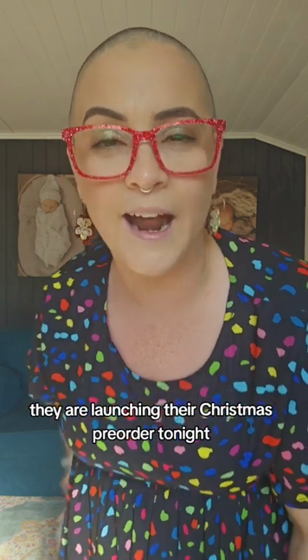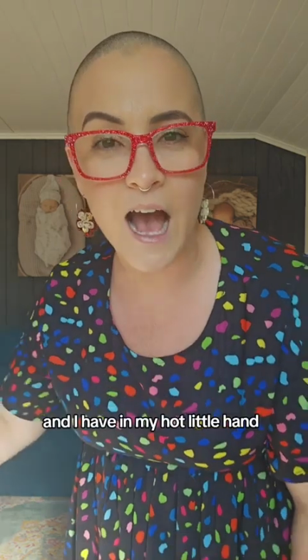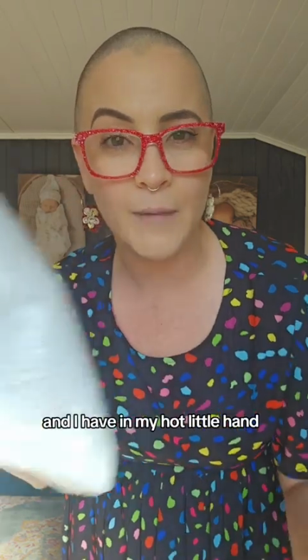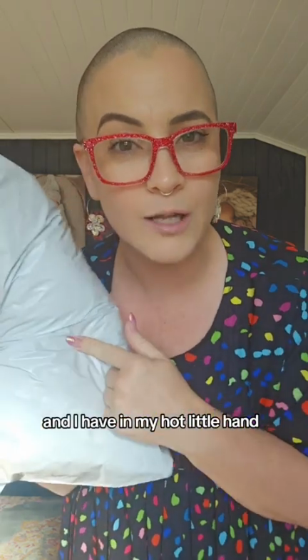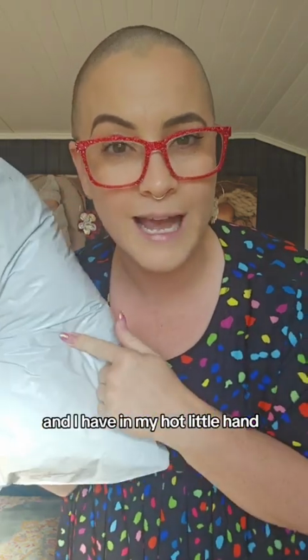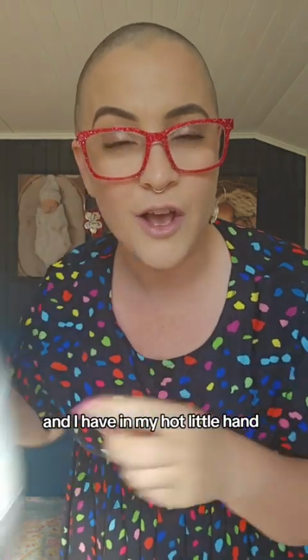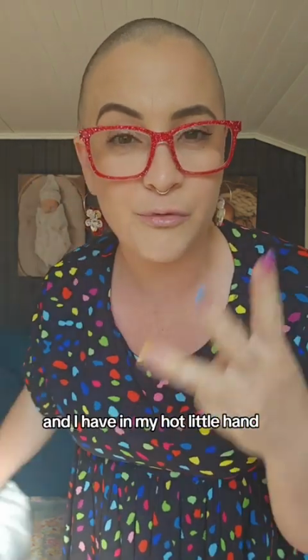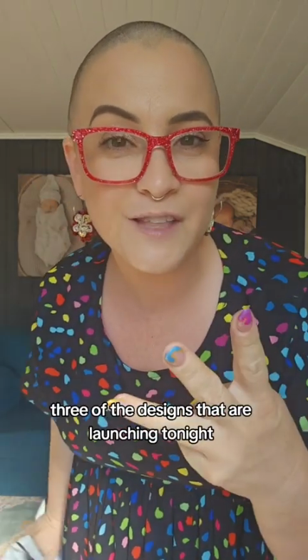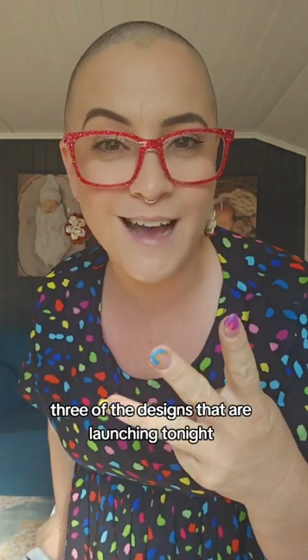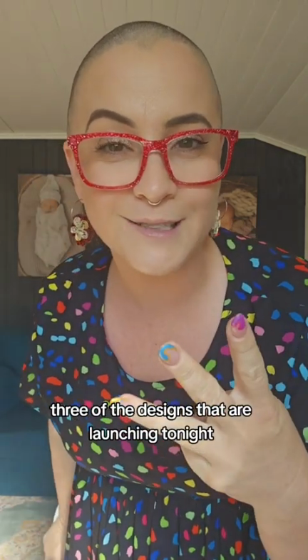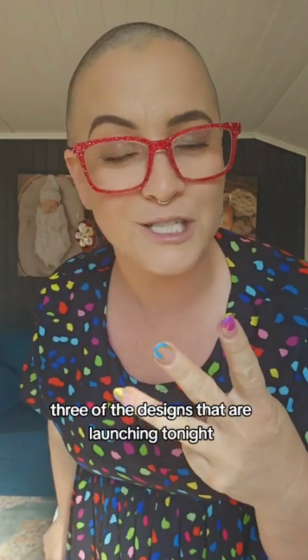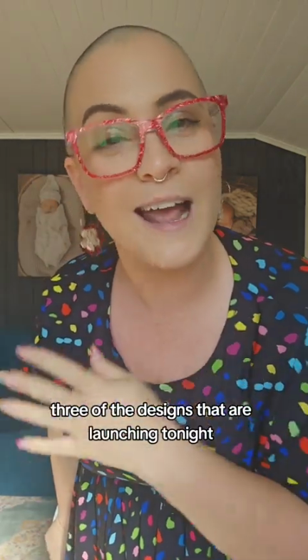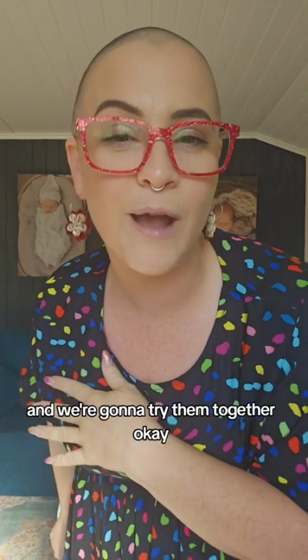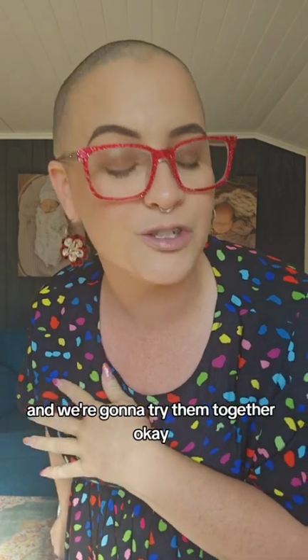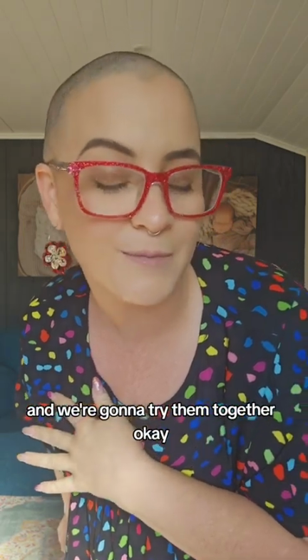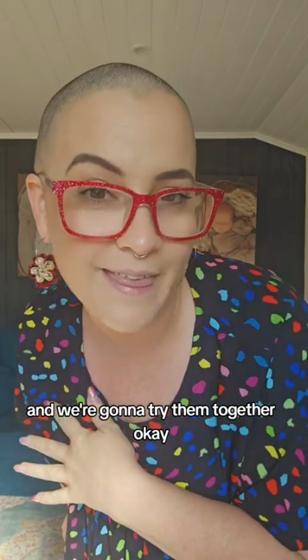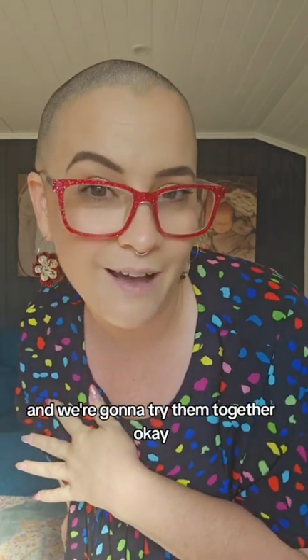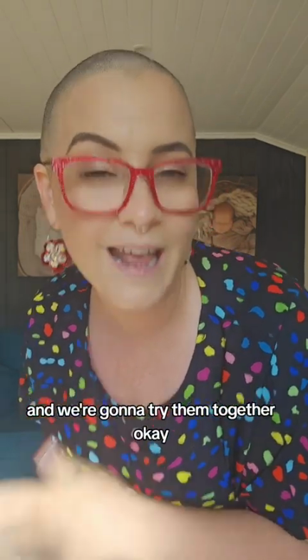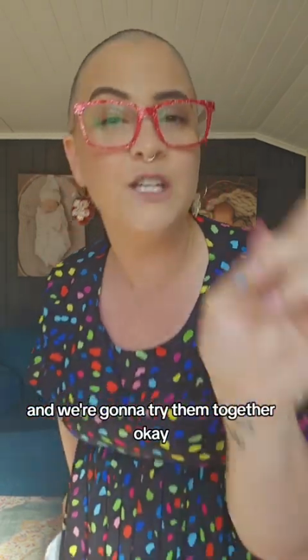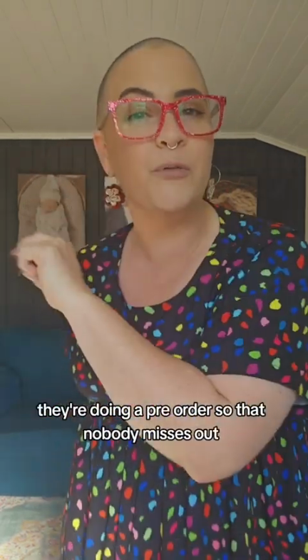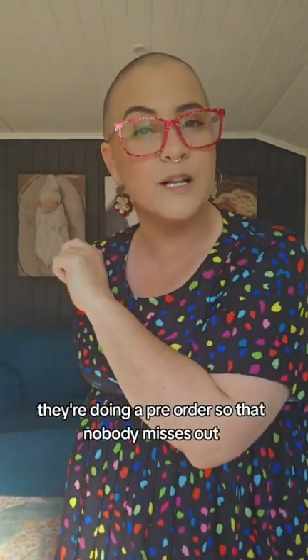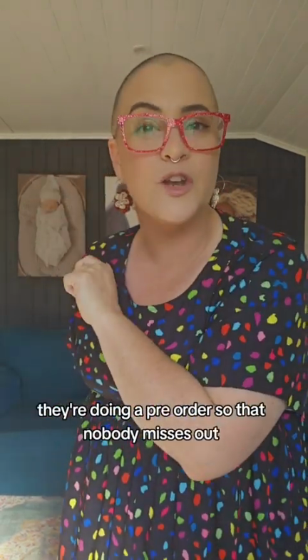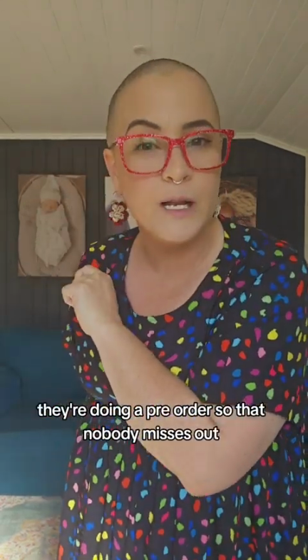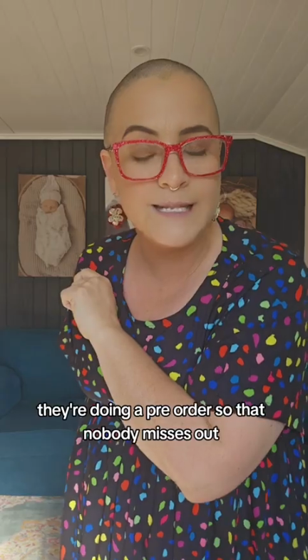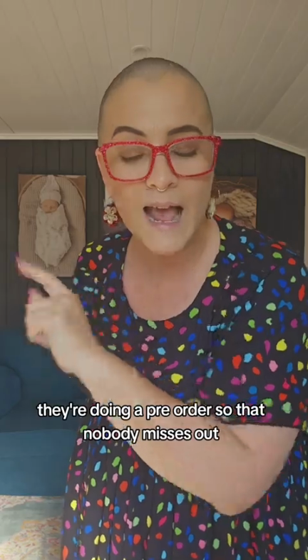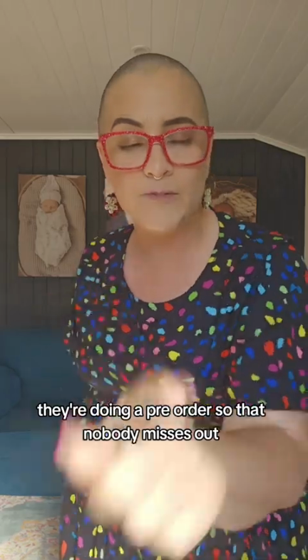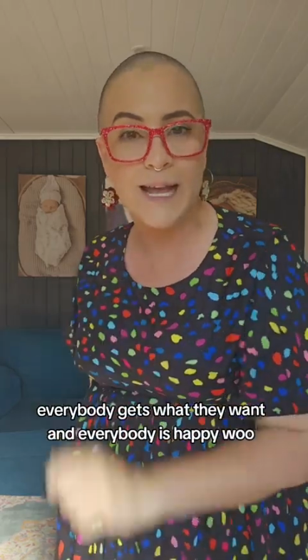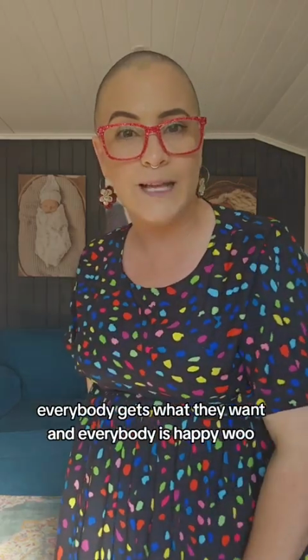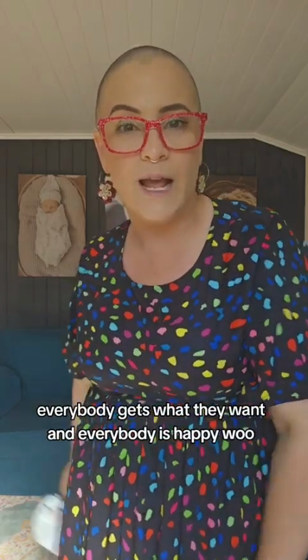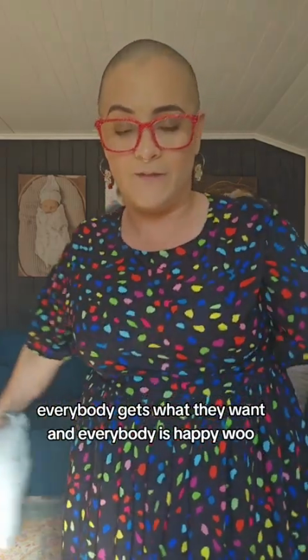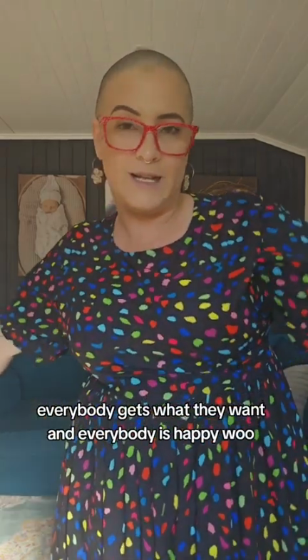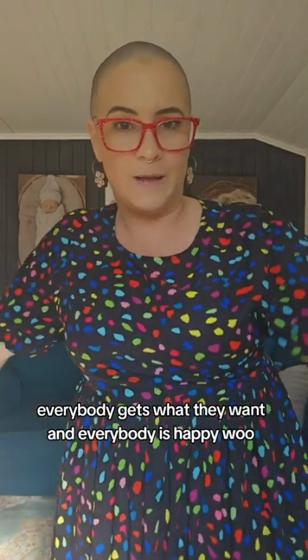I have in my hot little hand three of the designs that are launching tonight and we're going to try them together. They're doing a pre-order so that nobody misses out, everybody gets what they want, and everybody is happy.